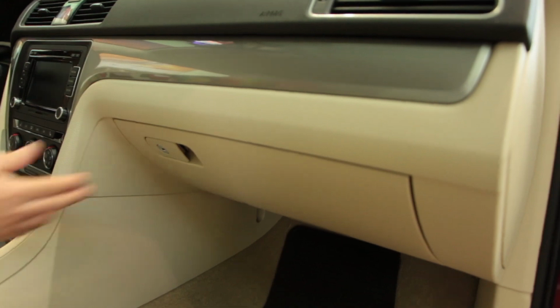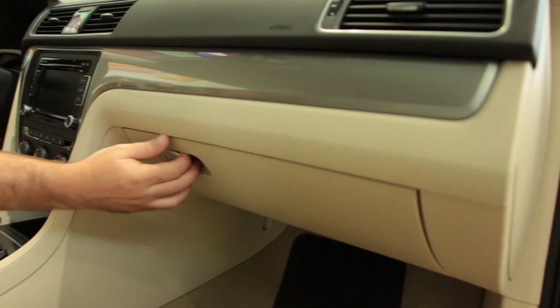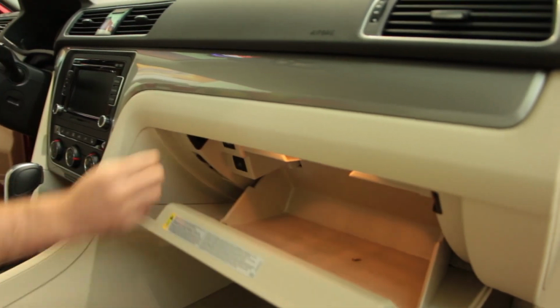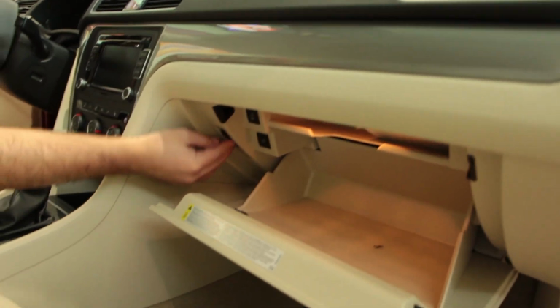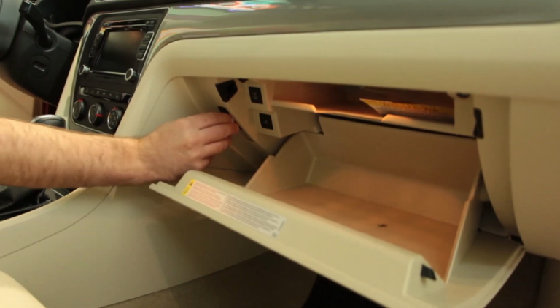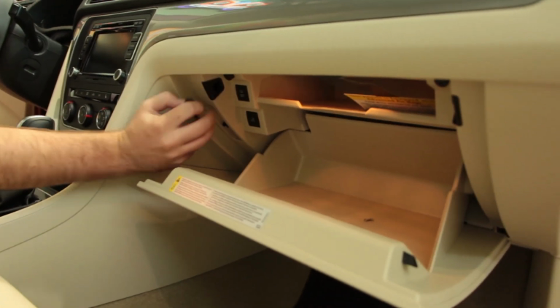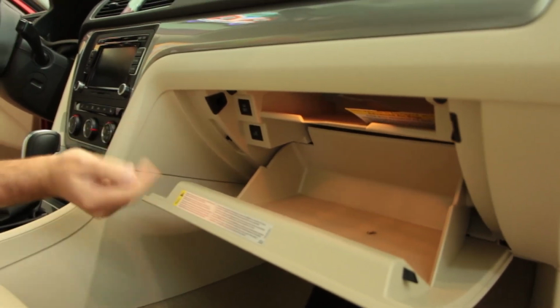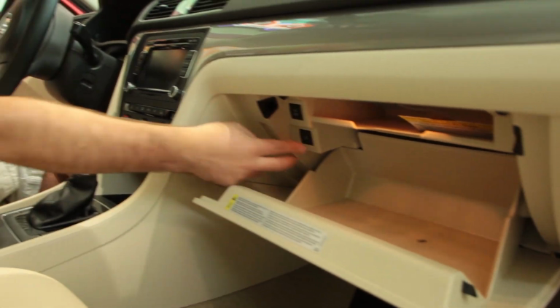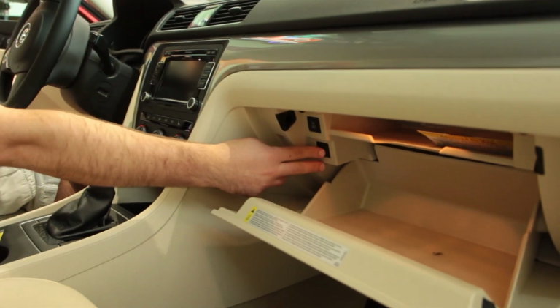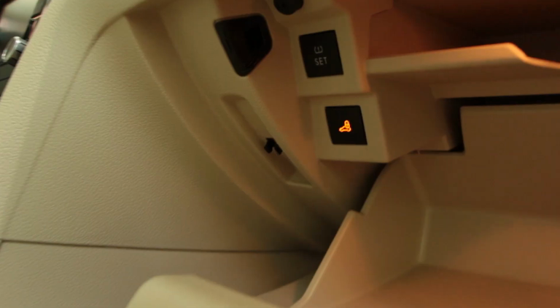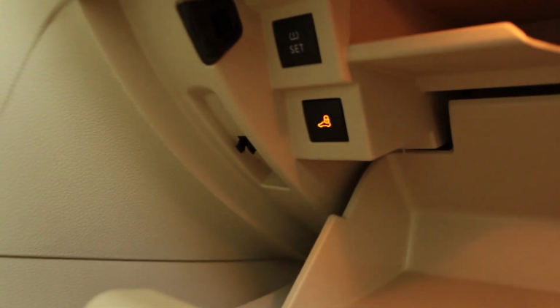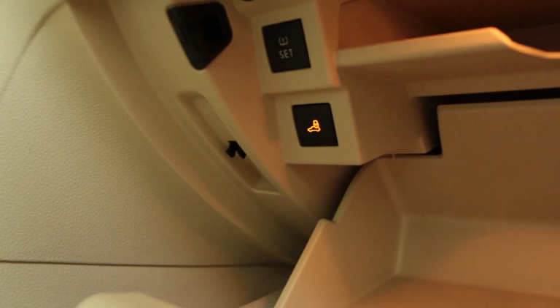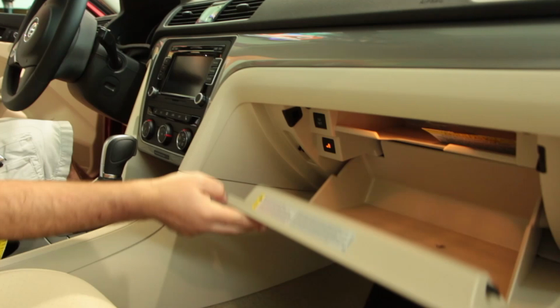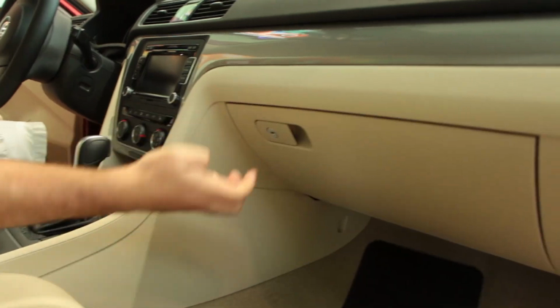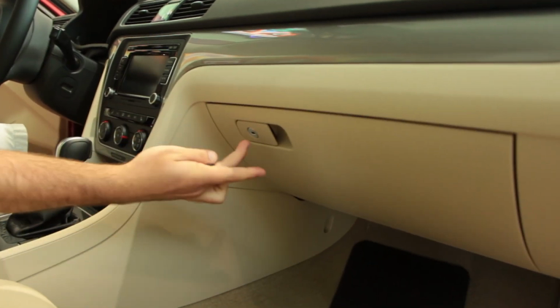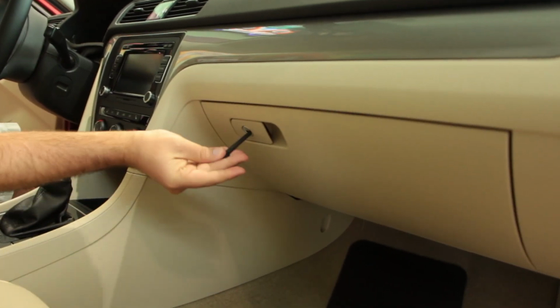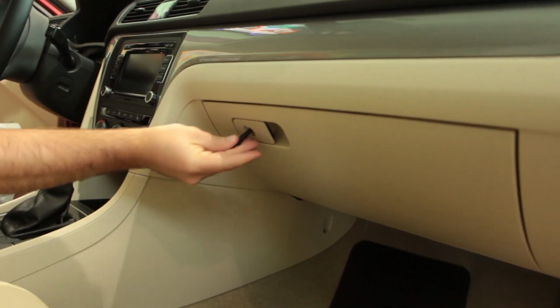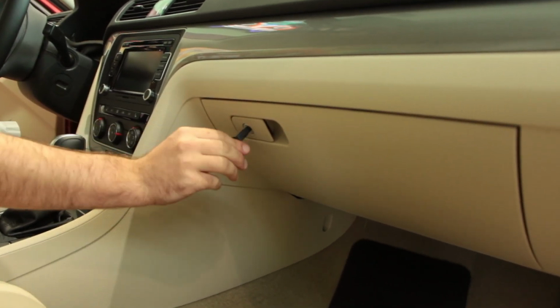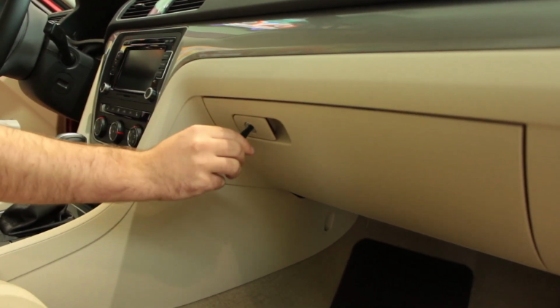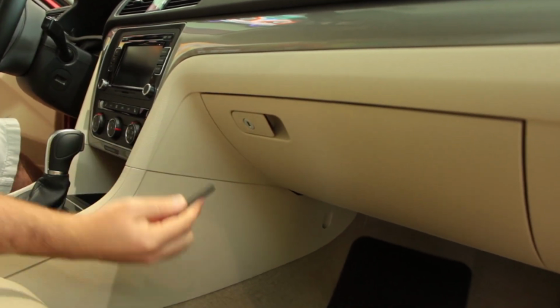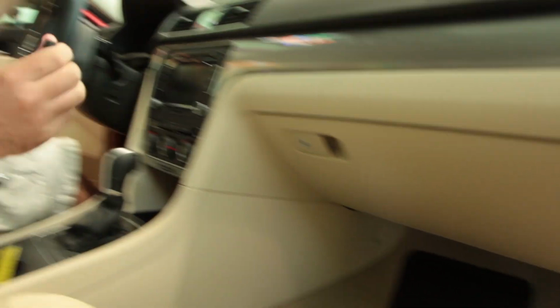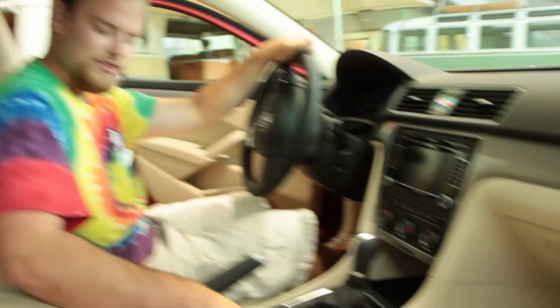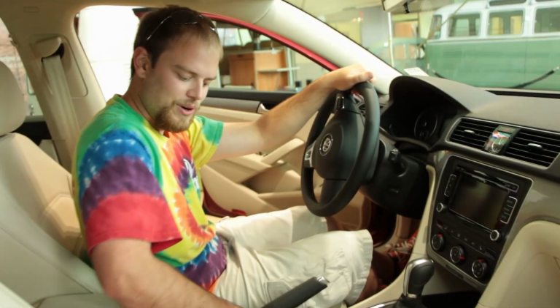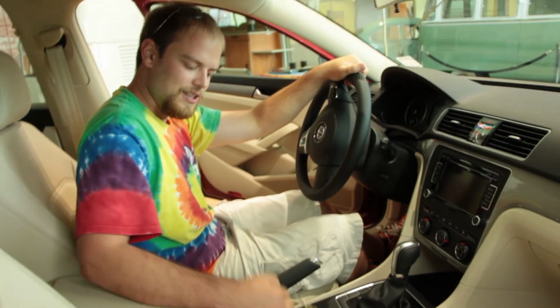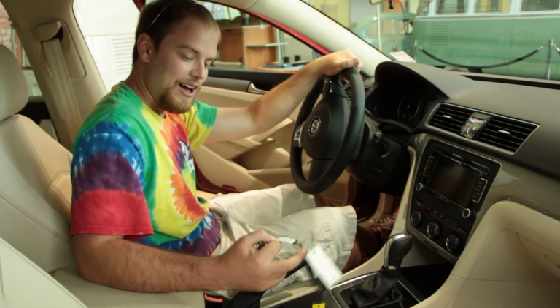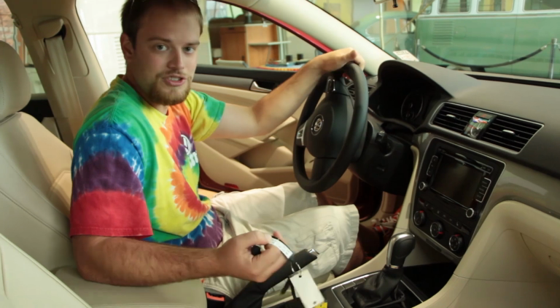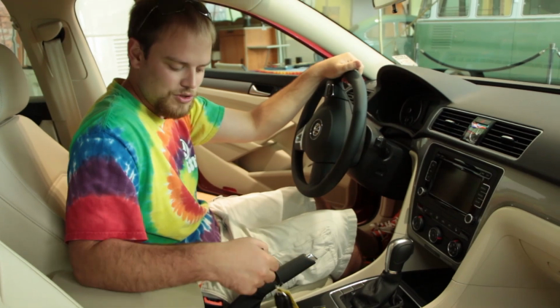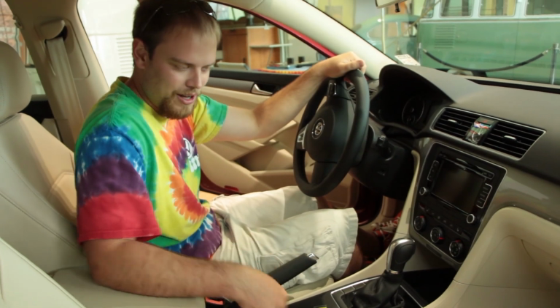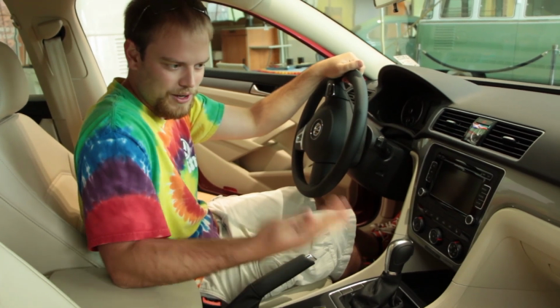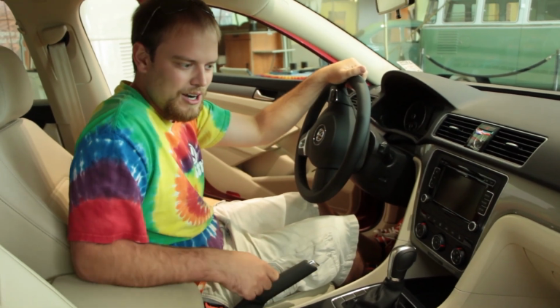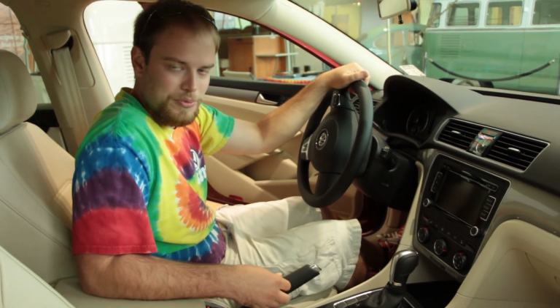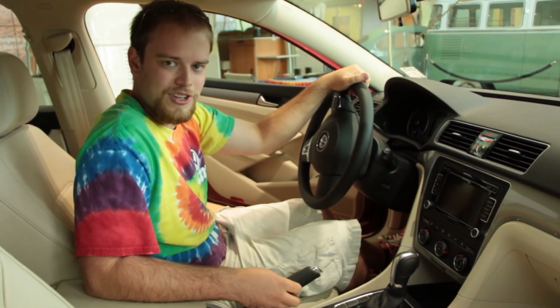Inside your glove box you have your valet key. All you do is hit this button right here to lock the trunk, then lock your glove box with the valet key. Hold on to this and give your regular key to the valet or service when you drop it off, and that way all your personal belongings are safe.